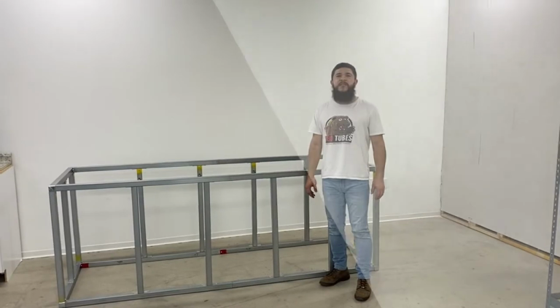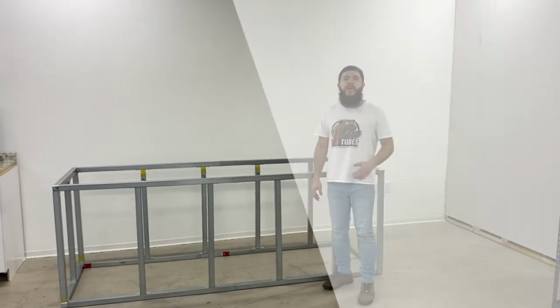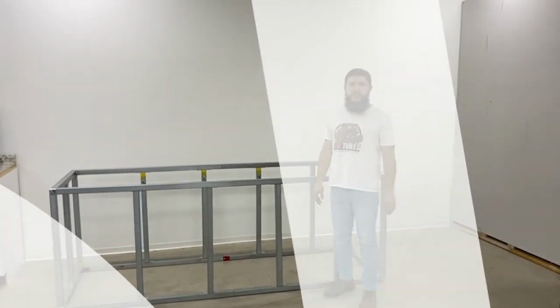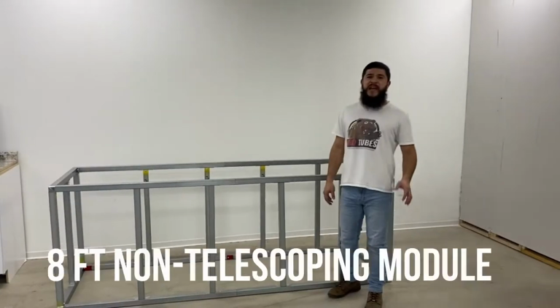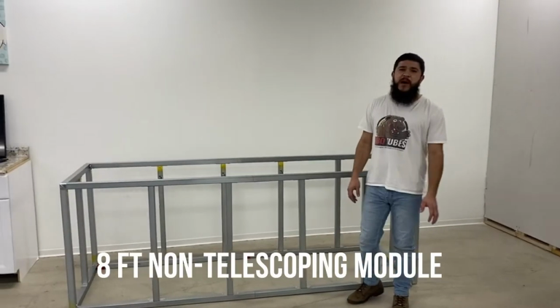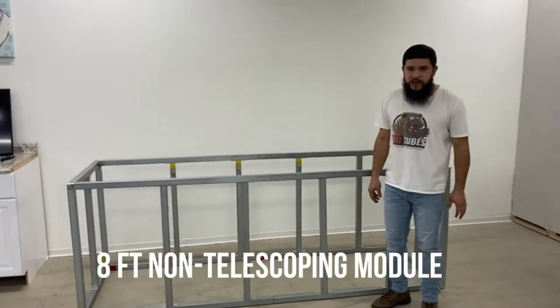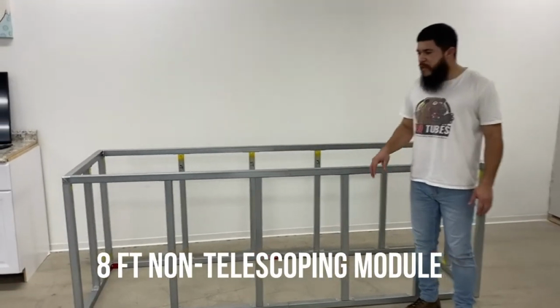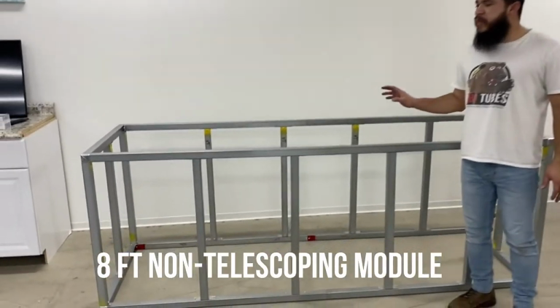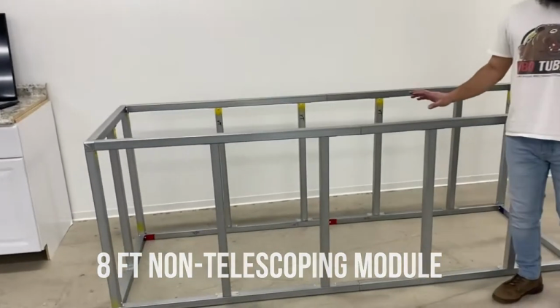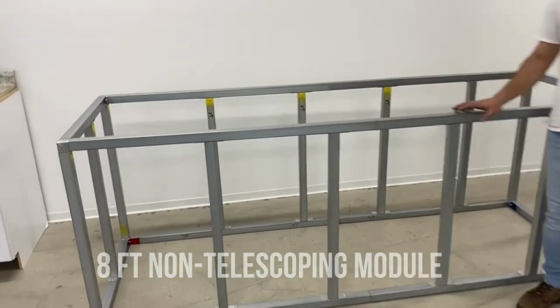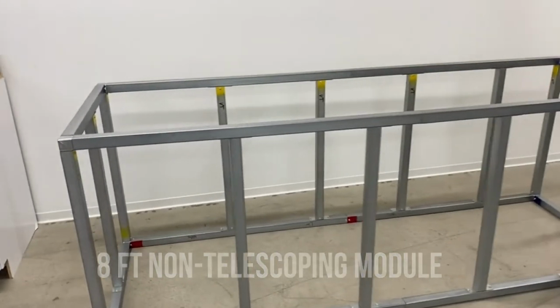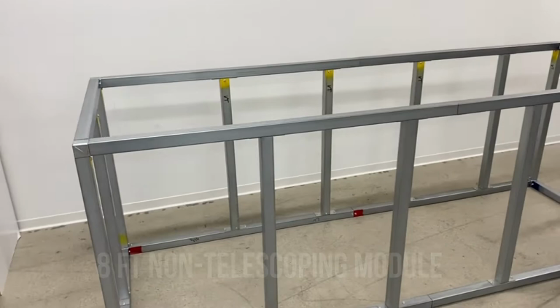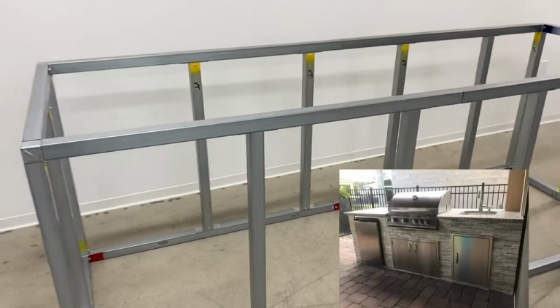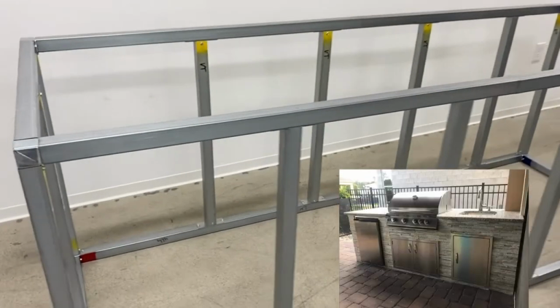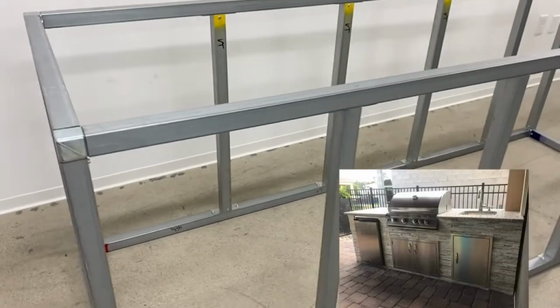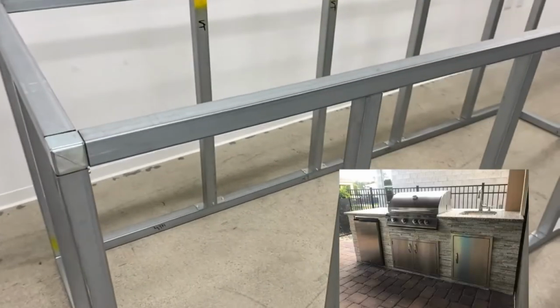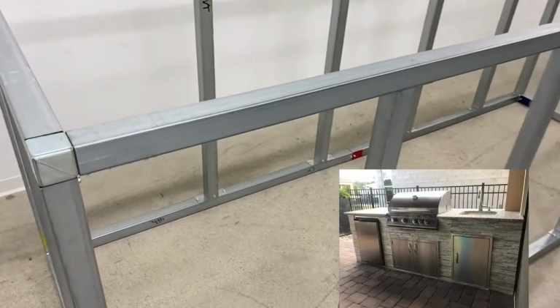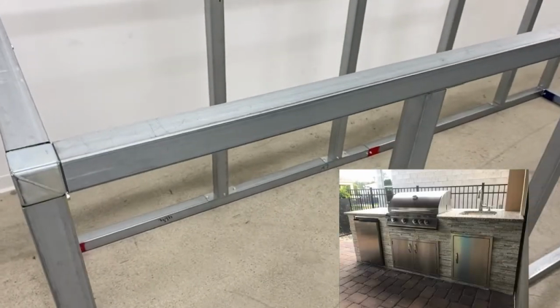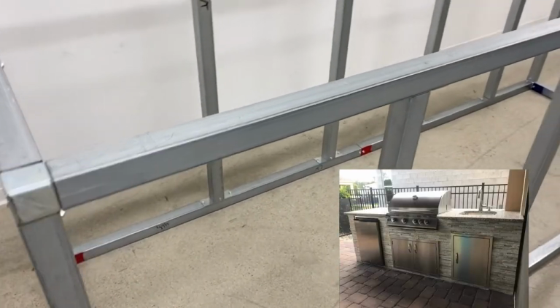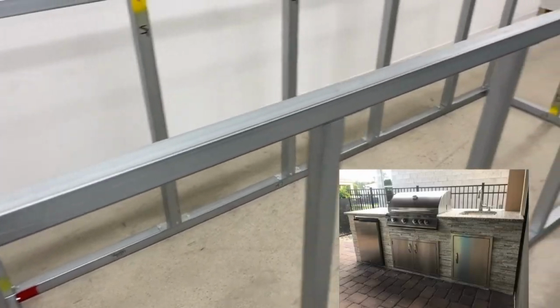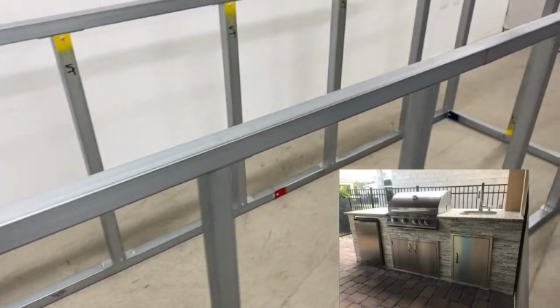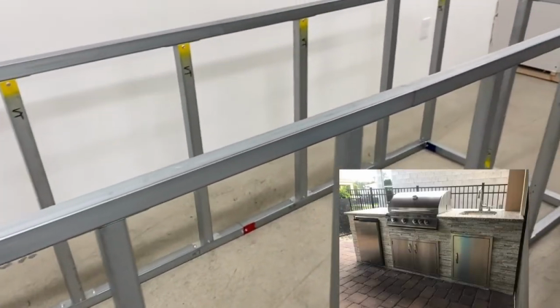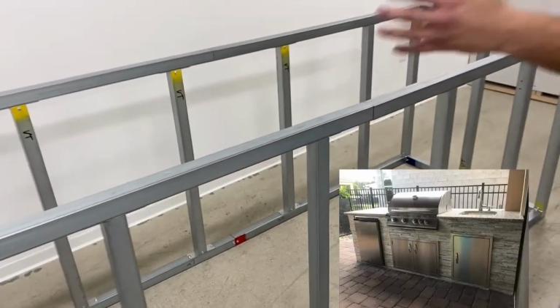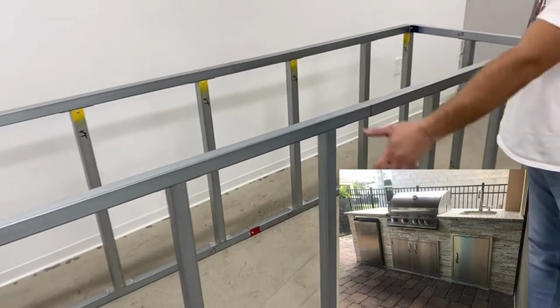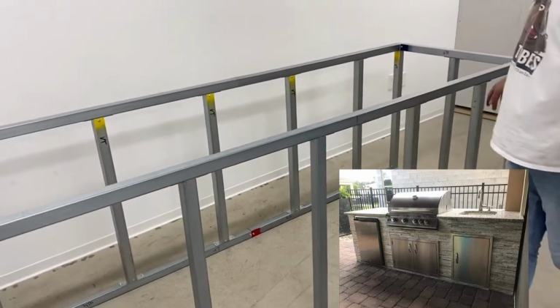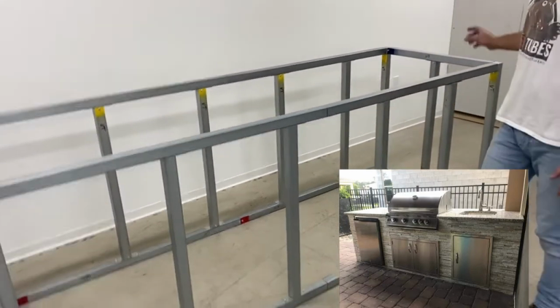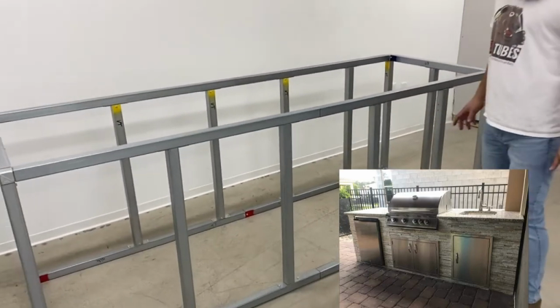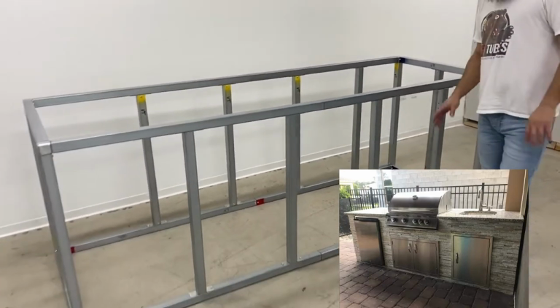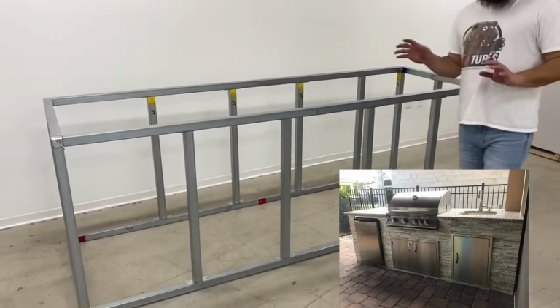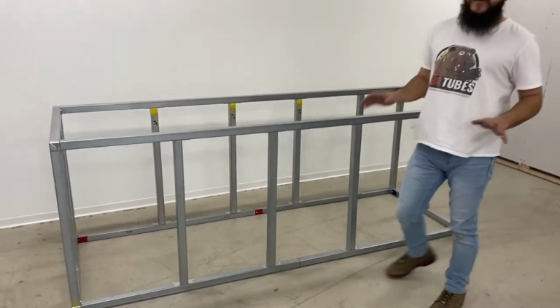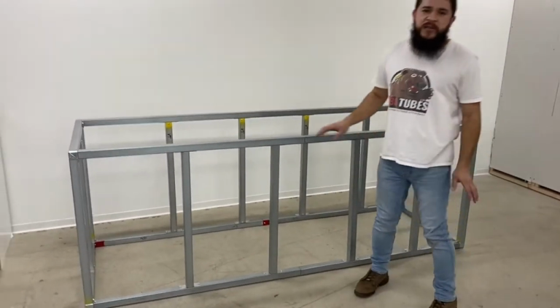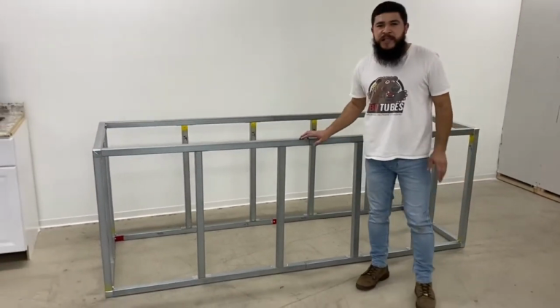Introducing the barbecue tubes 8-foot module. This is one of our most popular modules because in an 8-foot section you can fit a lot of appliances — a grill, some drawers, a fridge.